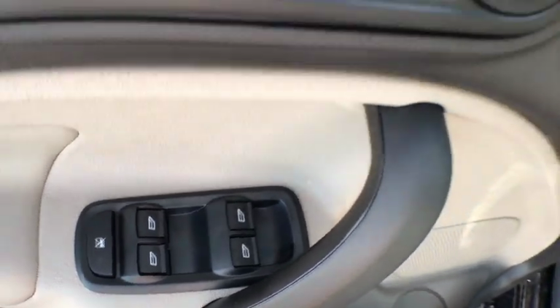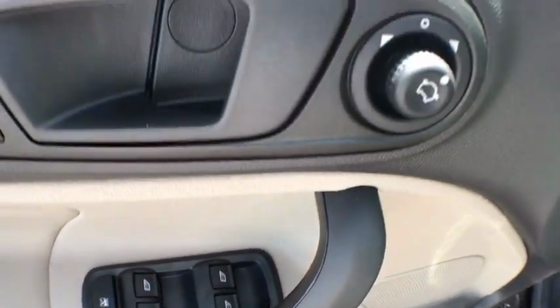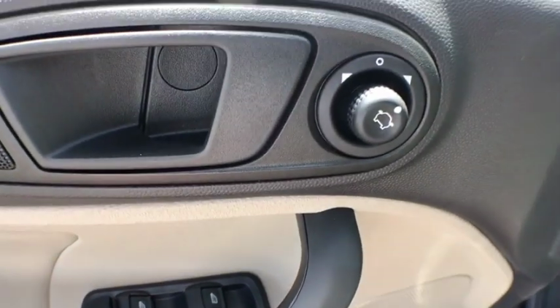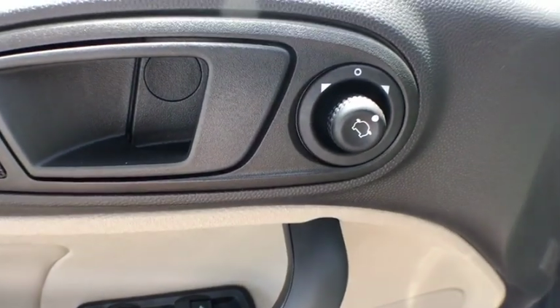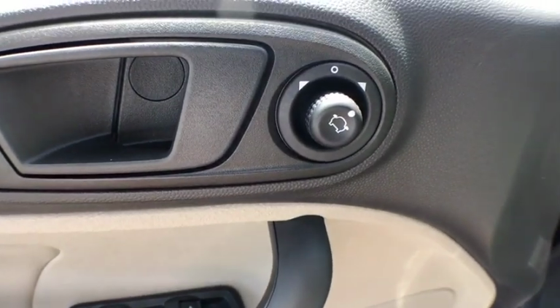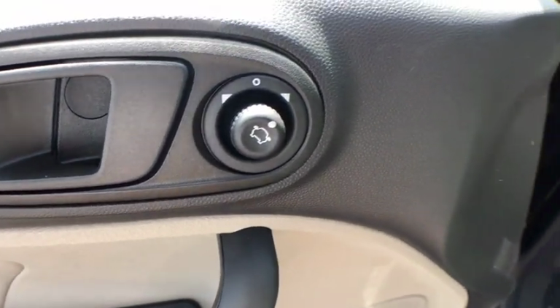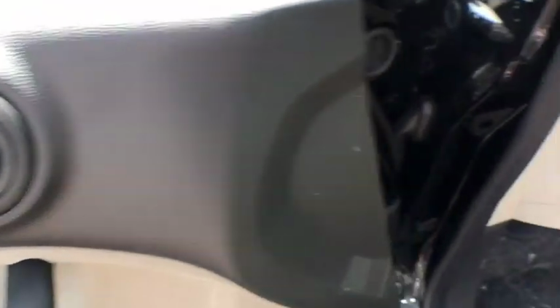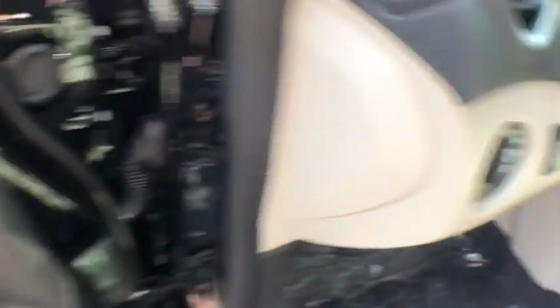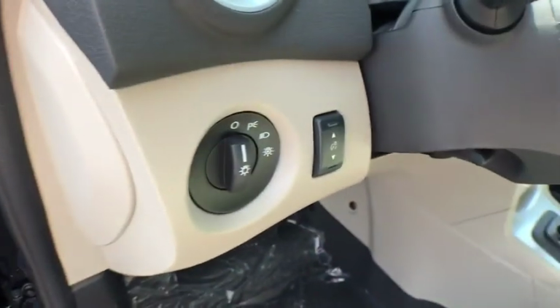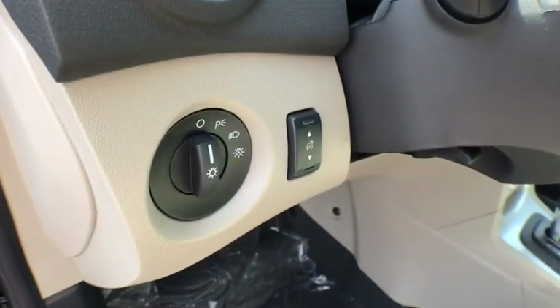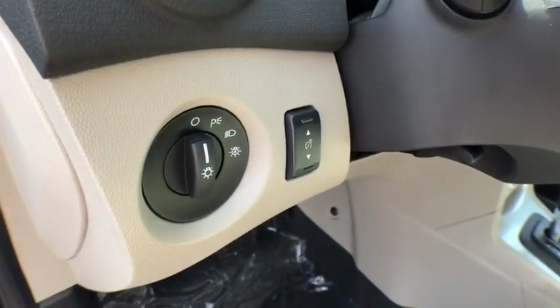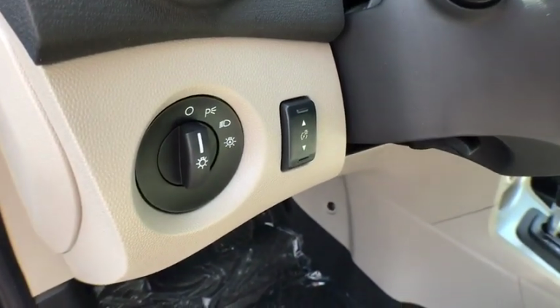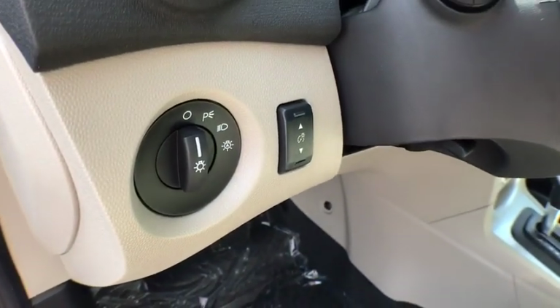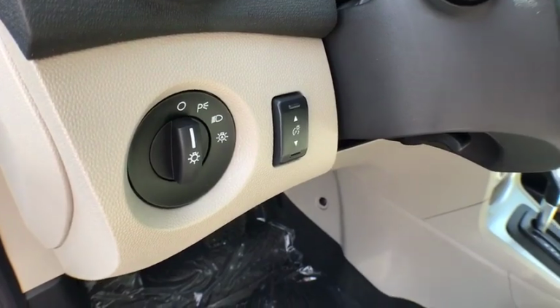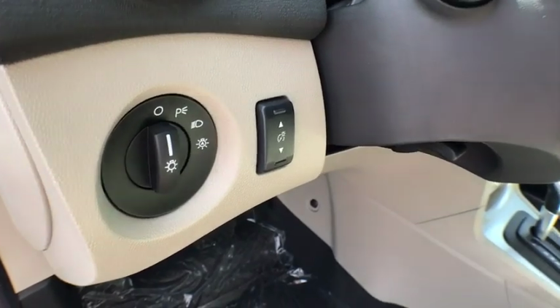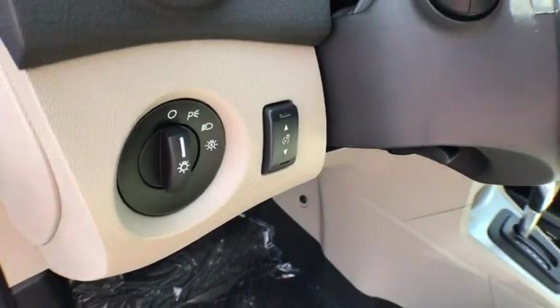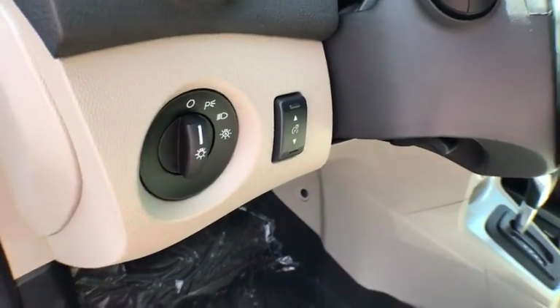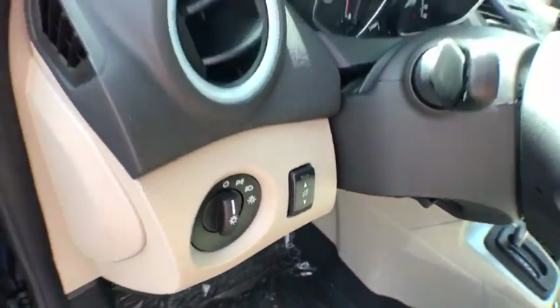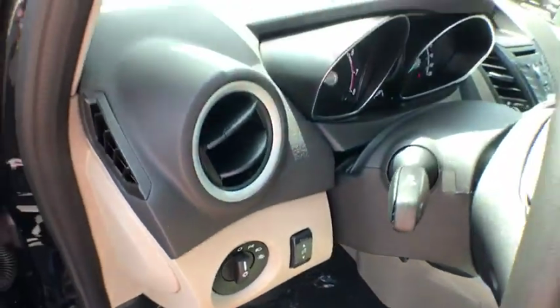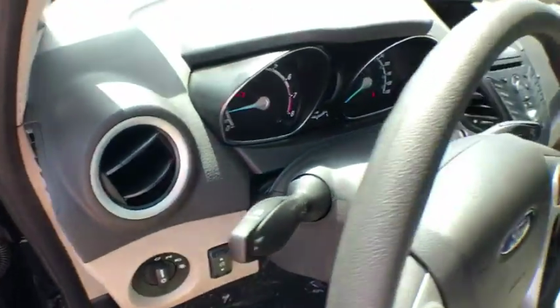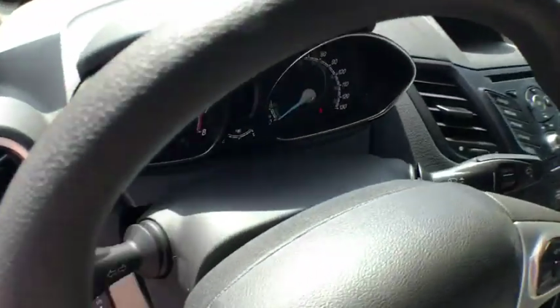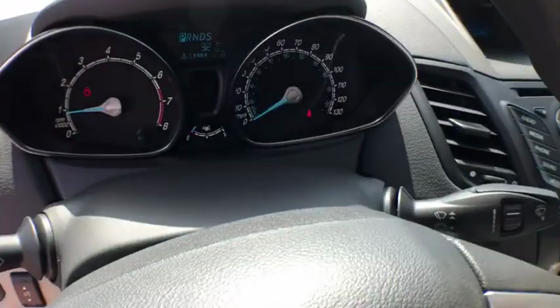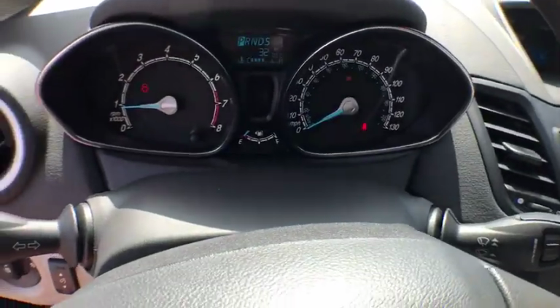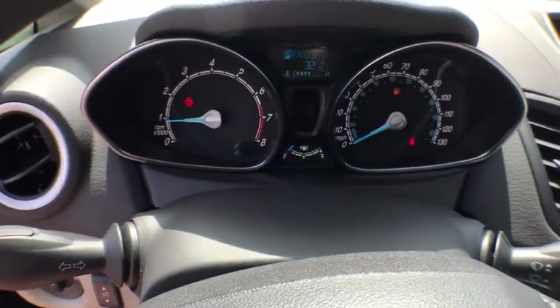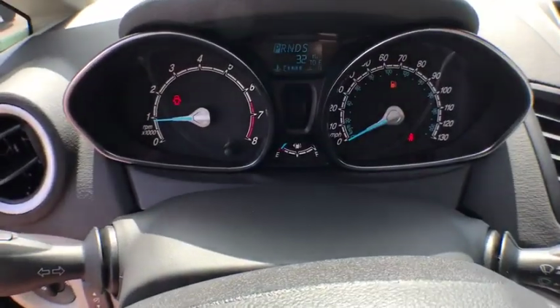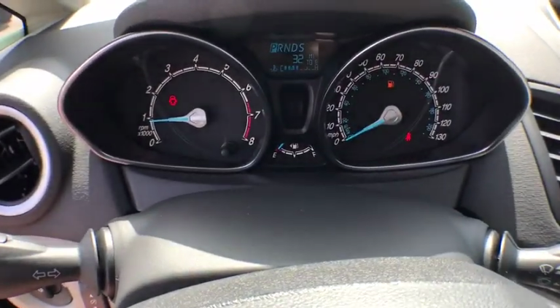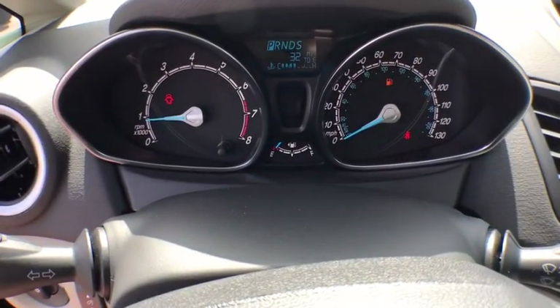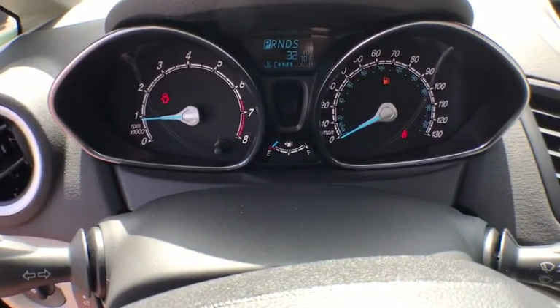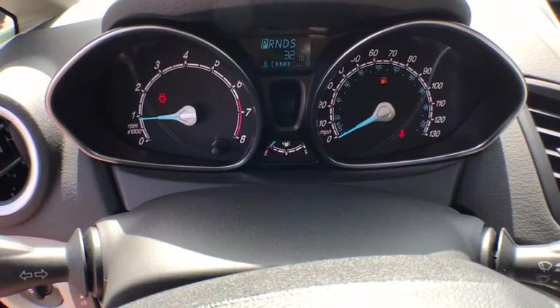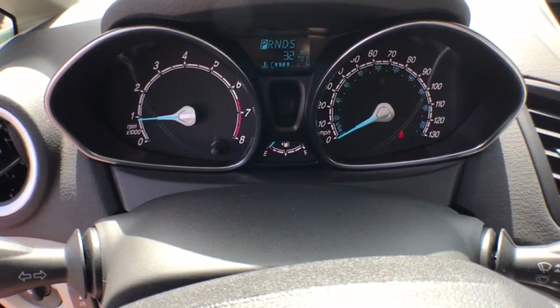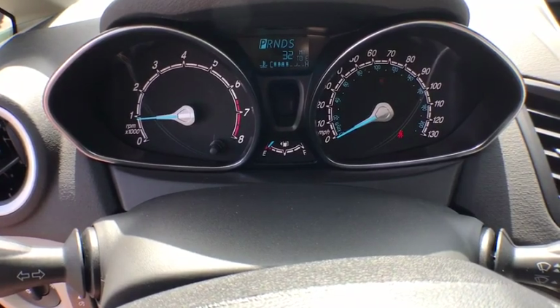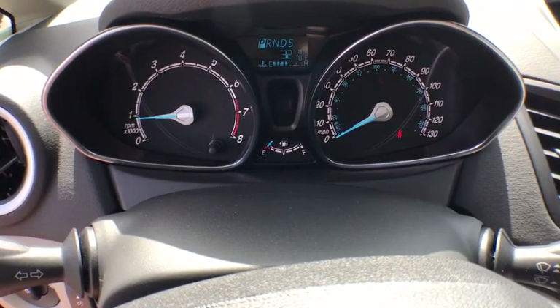Power windows, CD player, tachometer, brake assist, power moonroof, remote keyless entry, overhead console, front bucket seats, front reading lamps, tilt steering wheel.